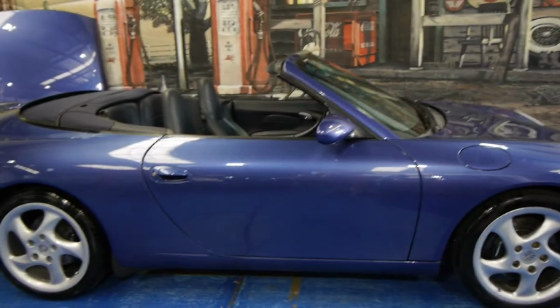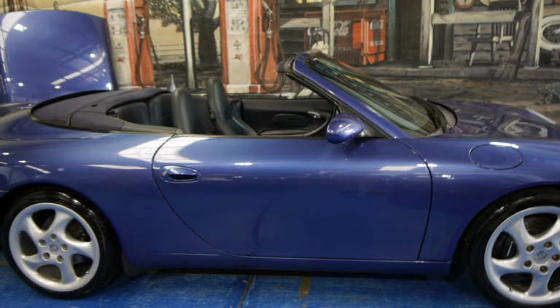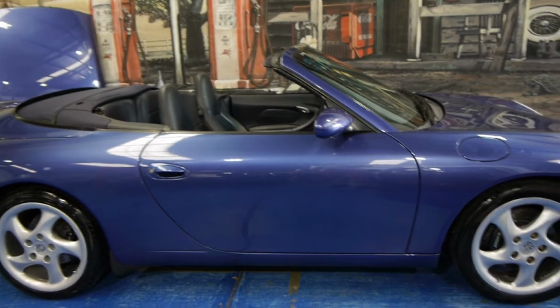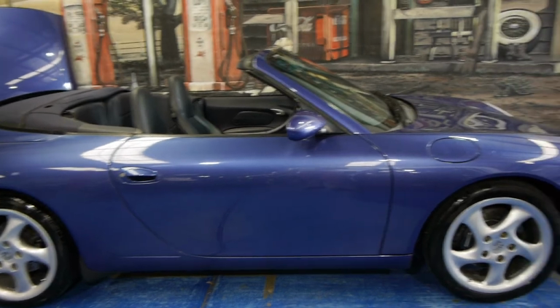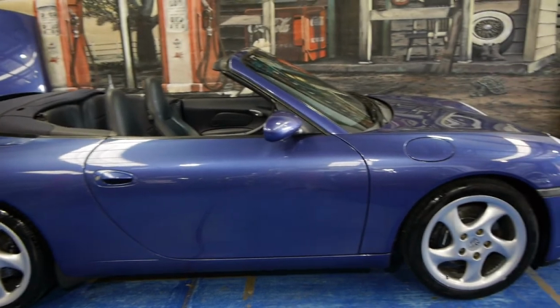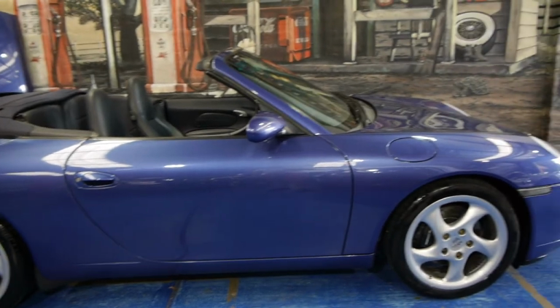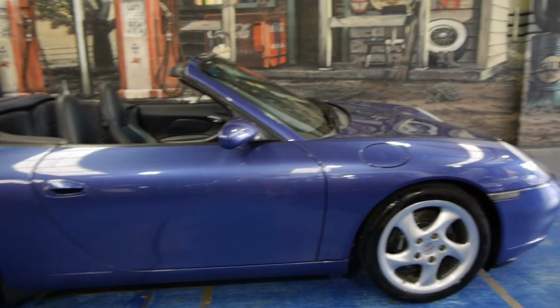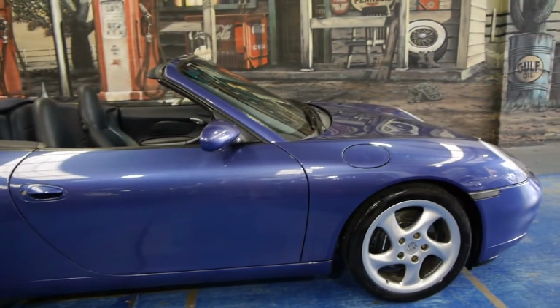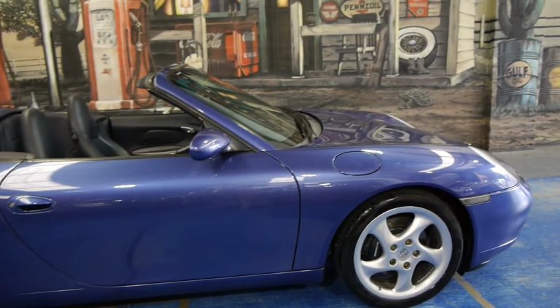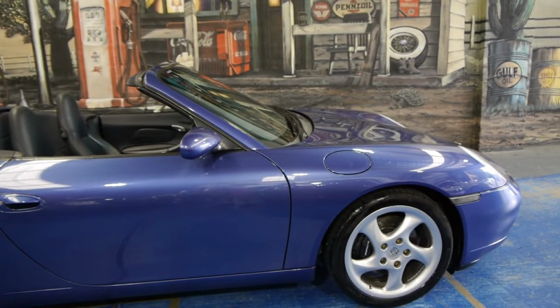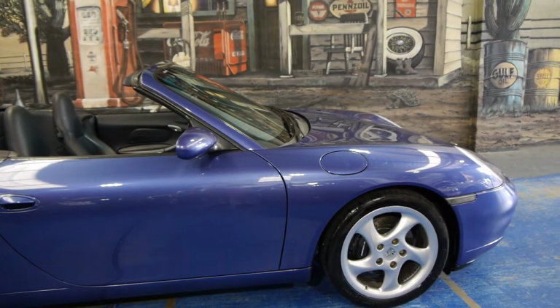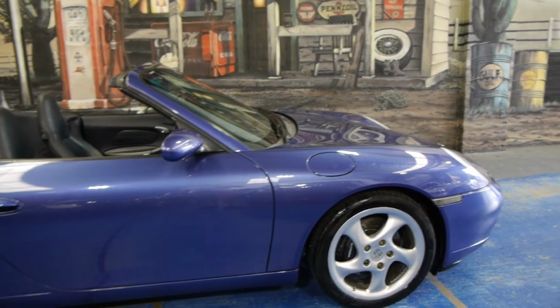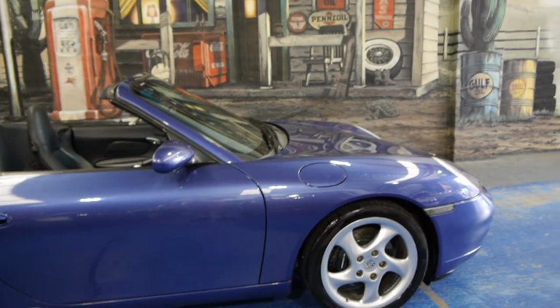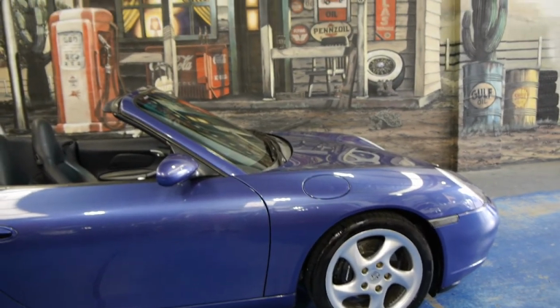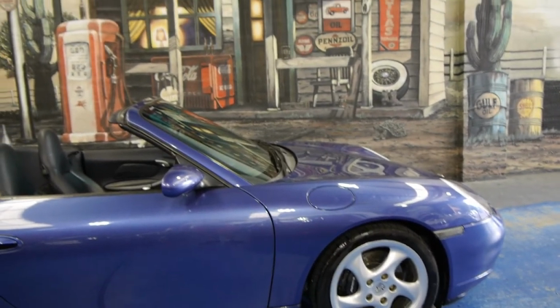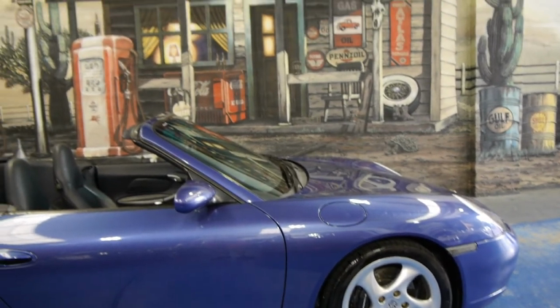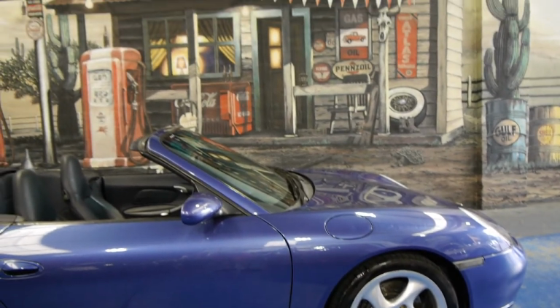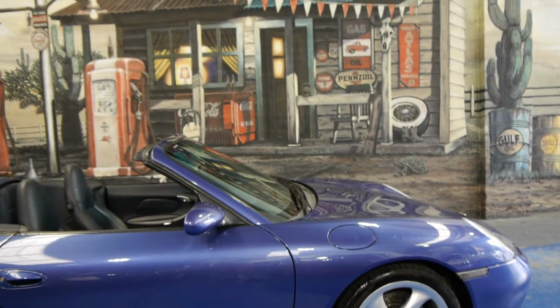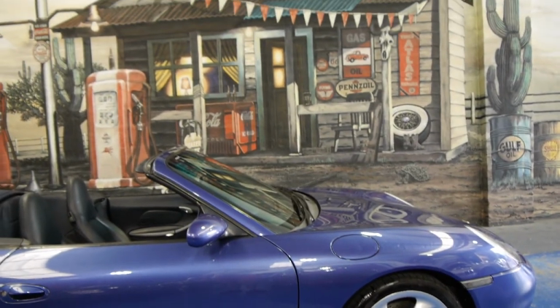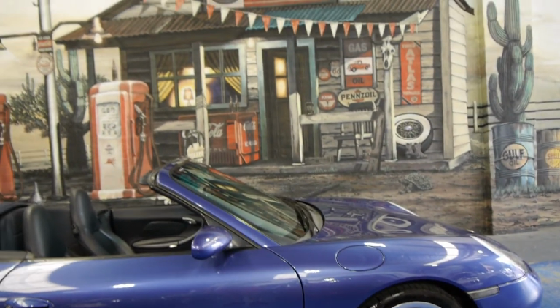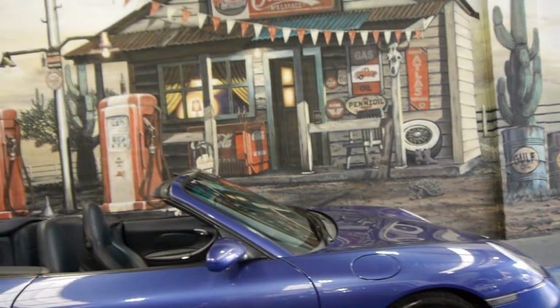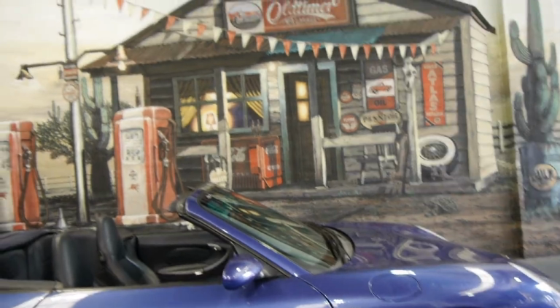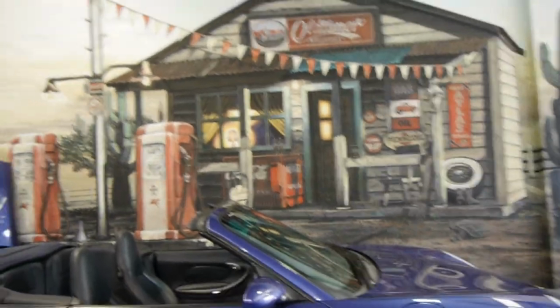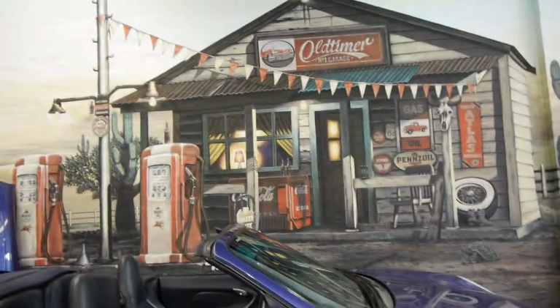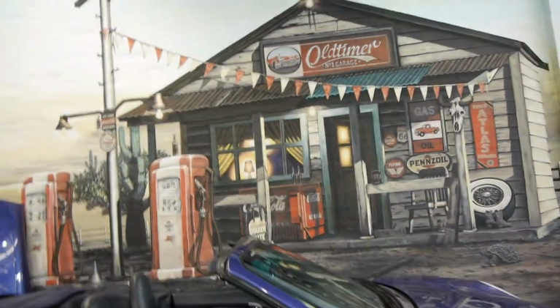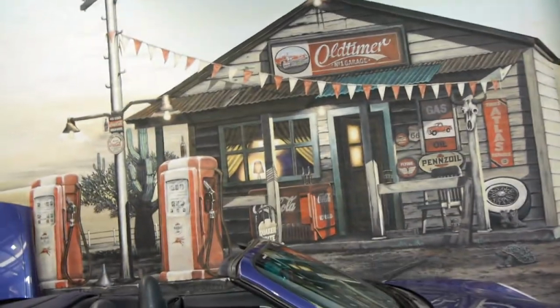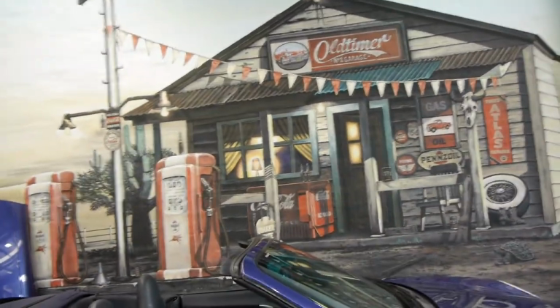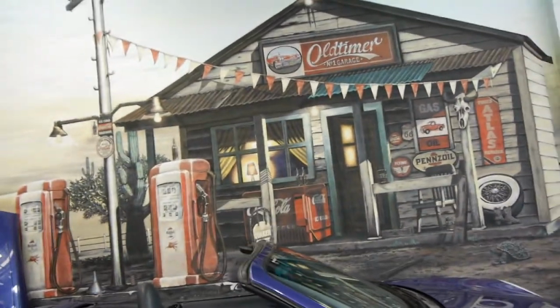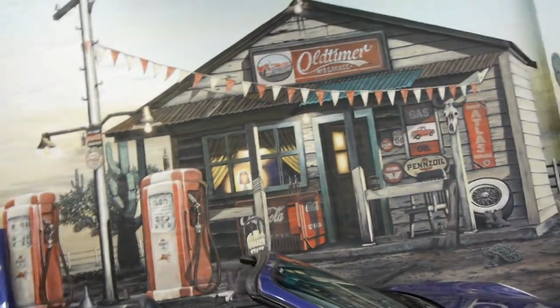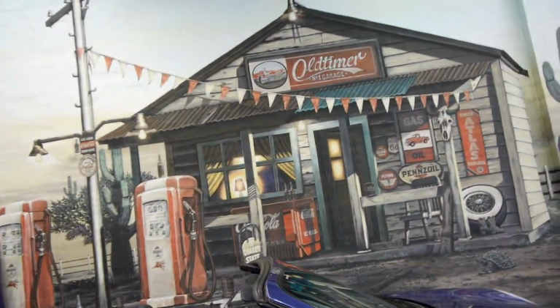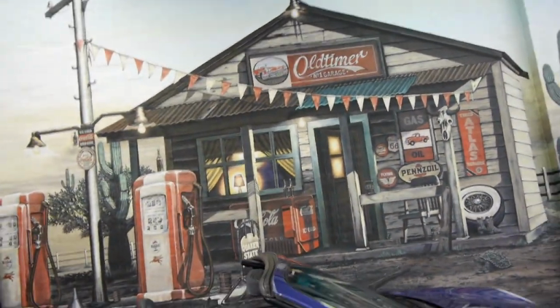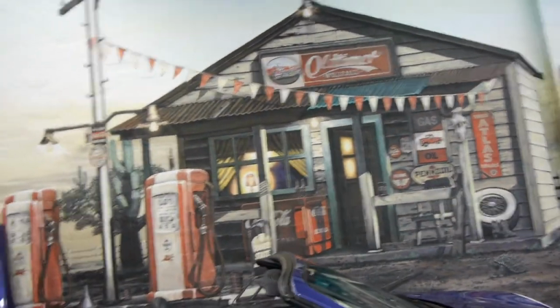My name is Philip Tarrant. This is the Old Timer Centre. Give us a call, come and have a look. You certainly don't think you're going to be disappointed — this car is absolutely outstanding.